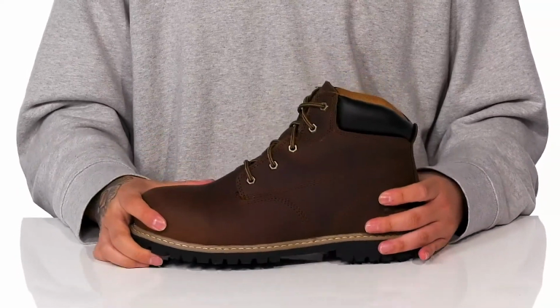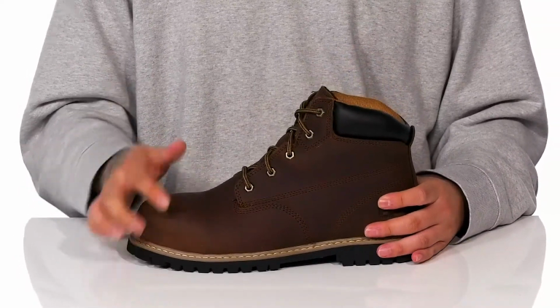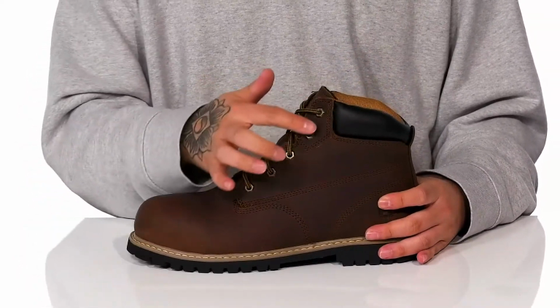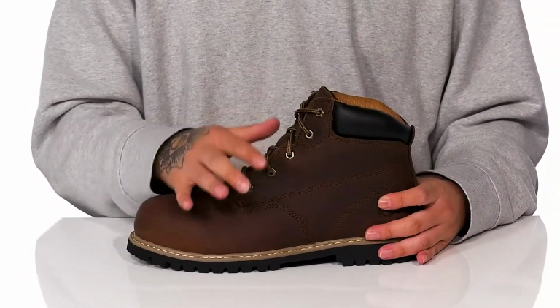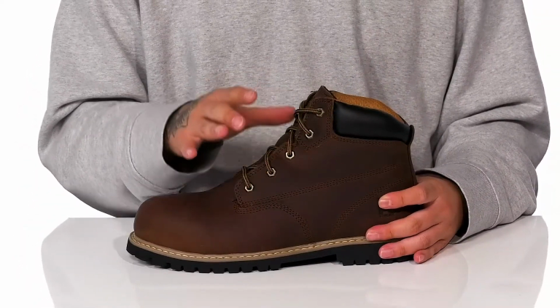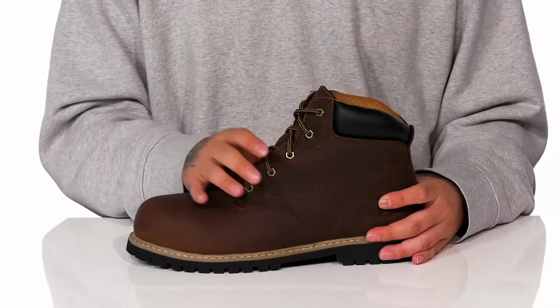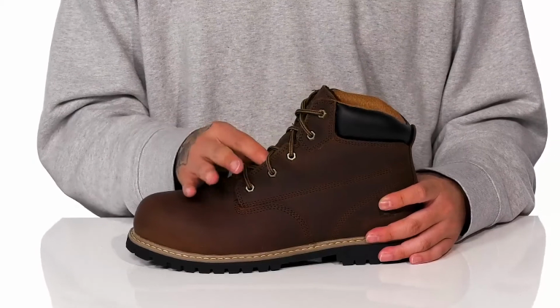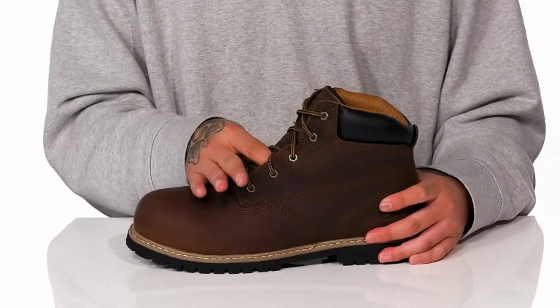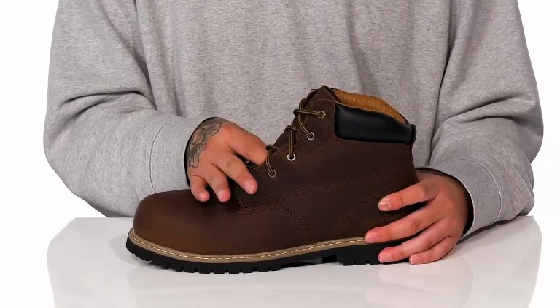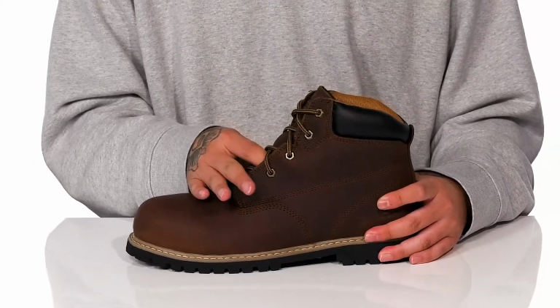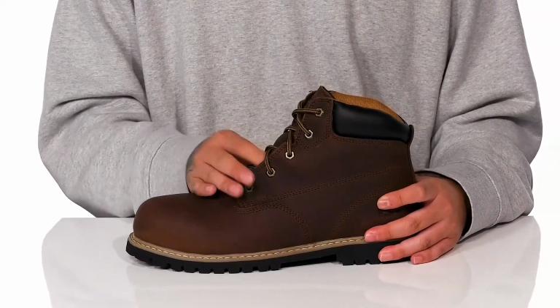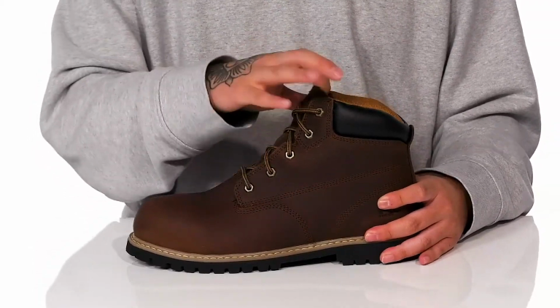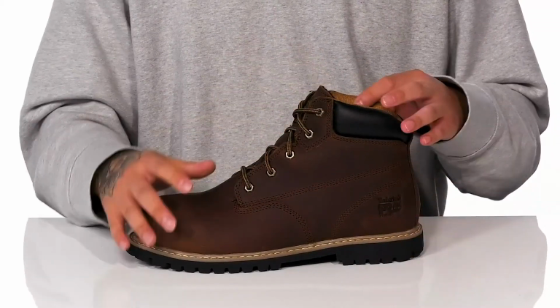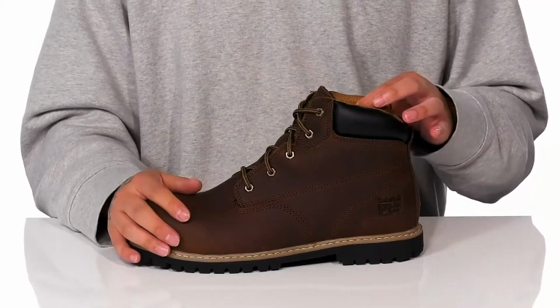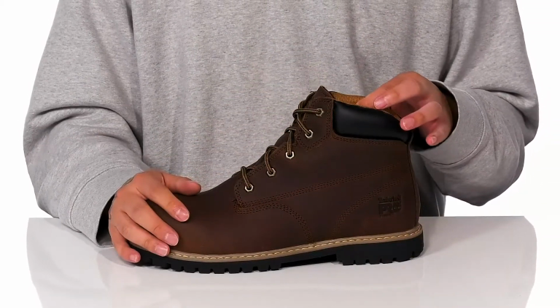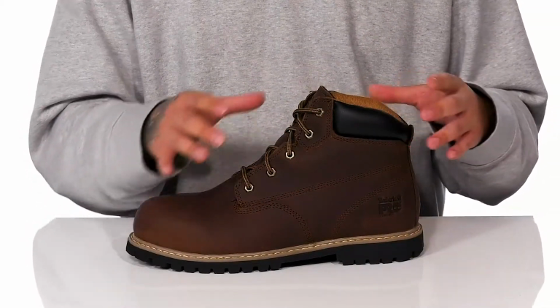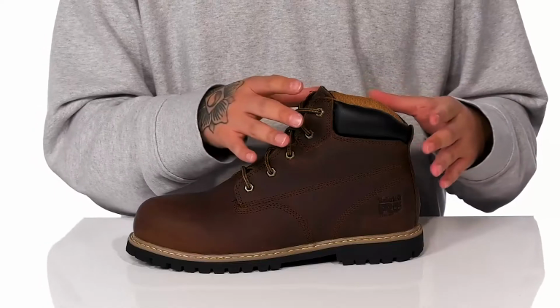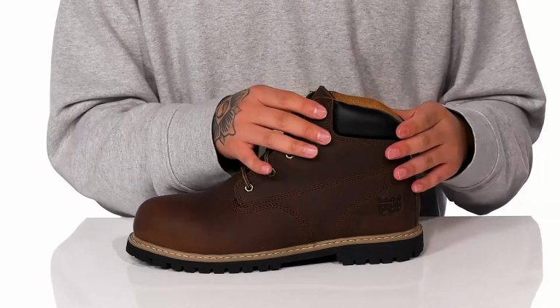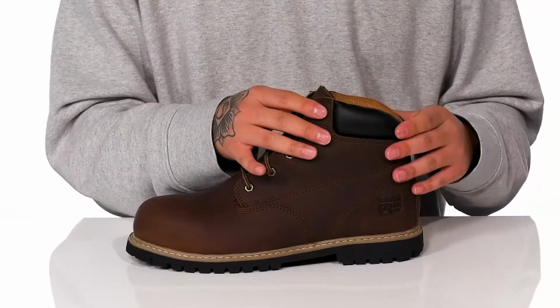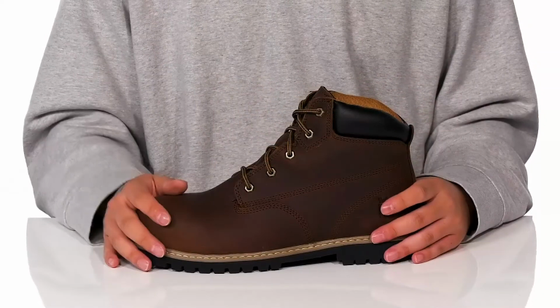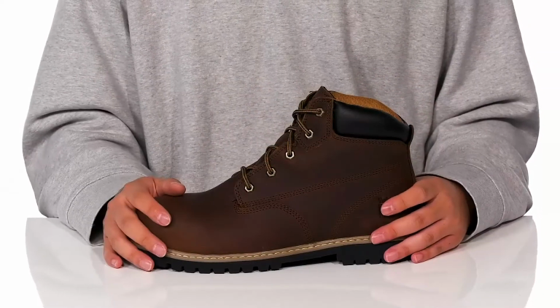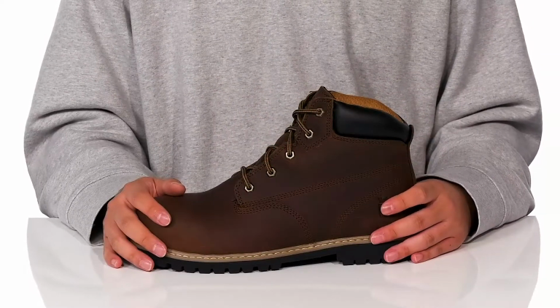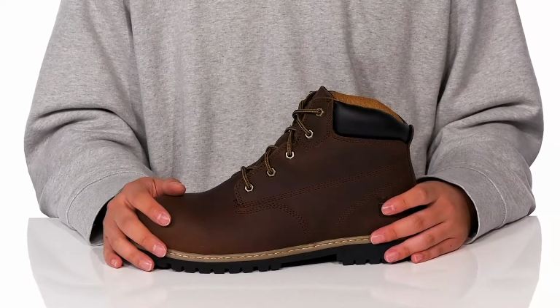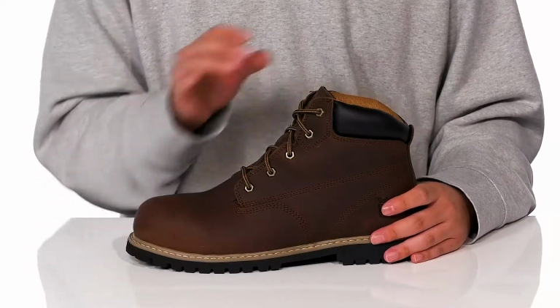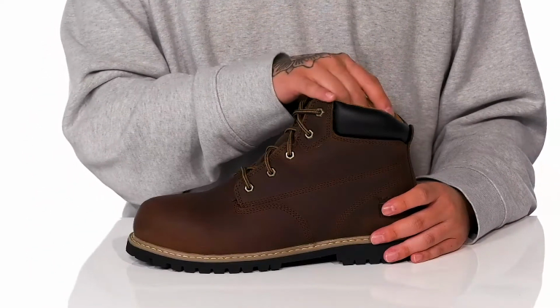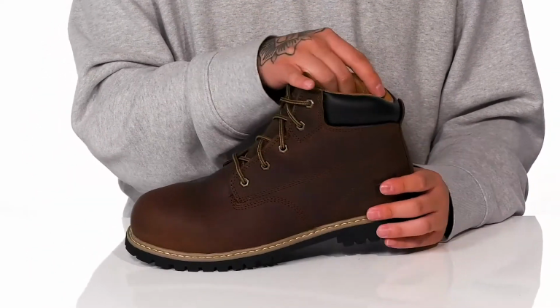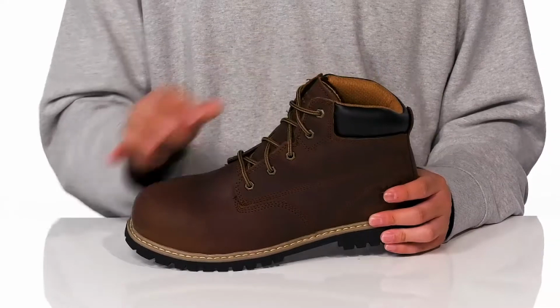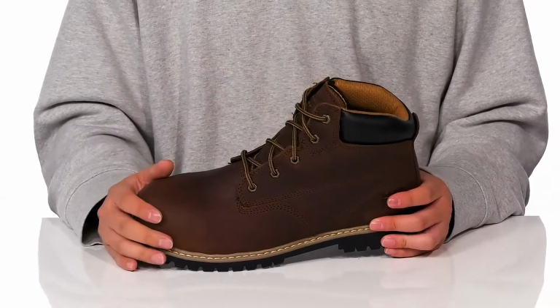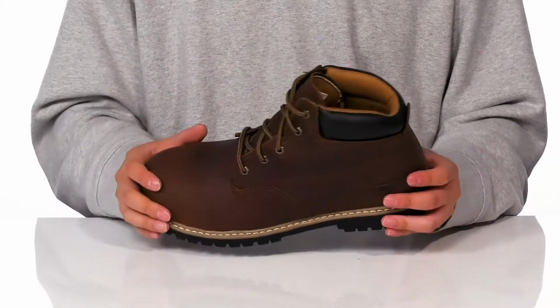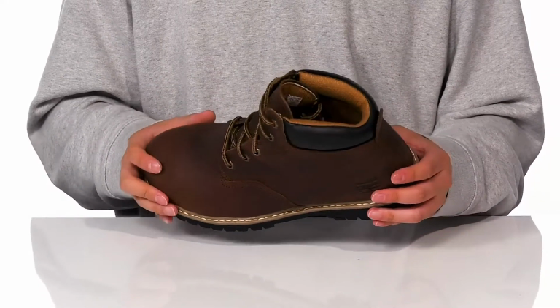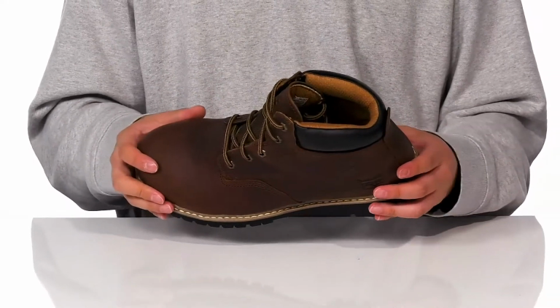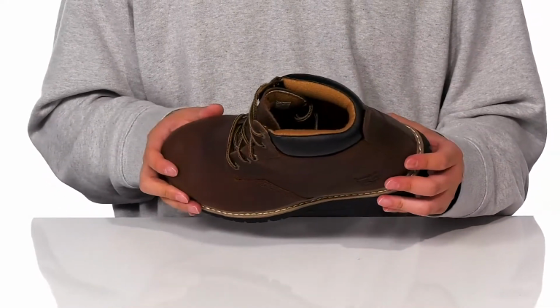It has a traditional lace-up design that provides a secure fit, along with gusseting on the tongue to keep out debris. There's padding on the tongue and collar for additional comfort, and a nice high-top silhouette that provides additional support and protection around the ankle. The inner lining is a quick-drying textile made with recycled plastic bottles.